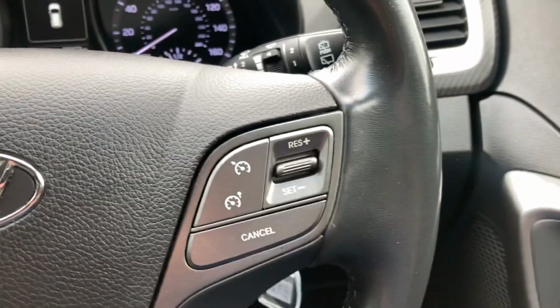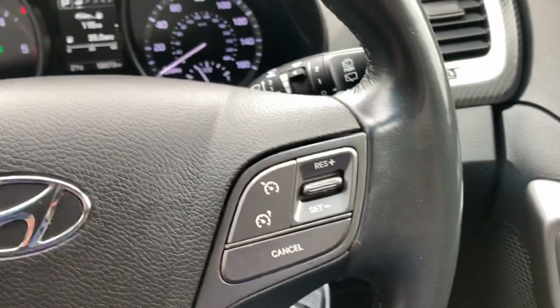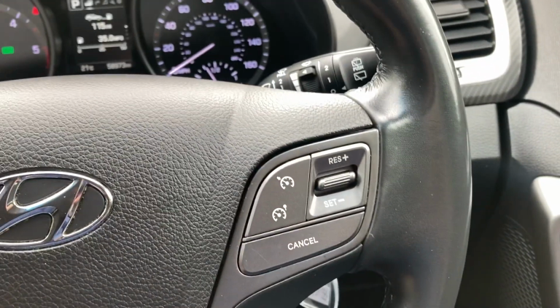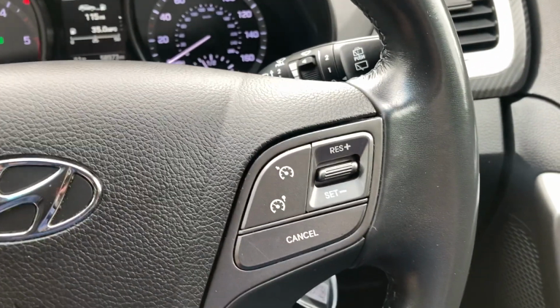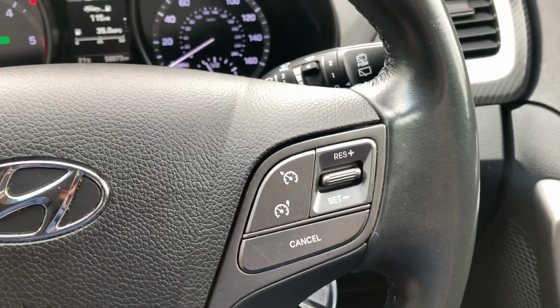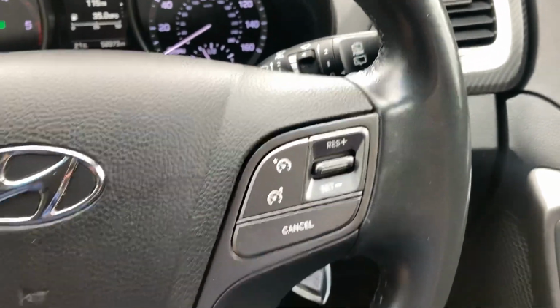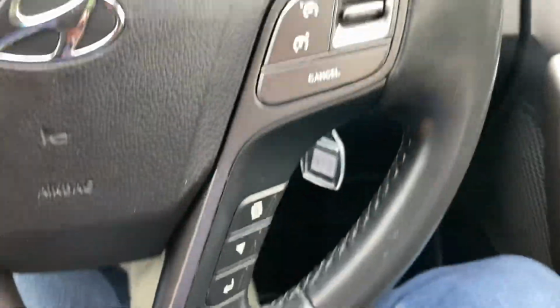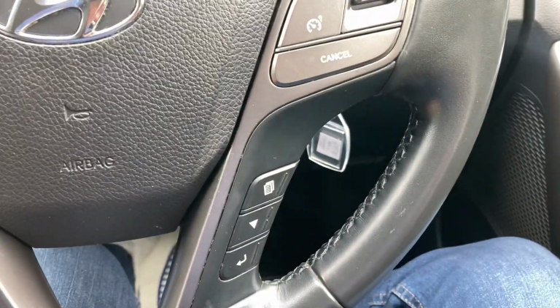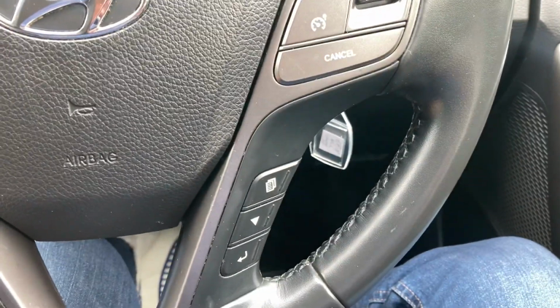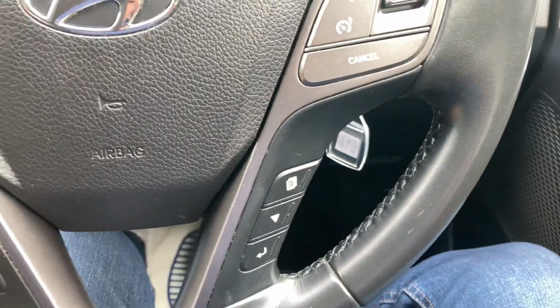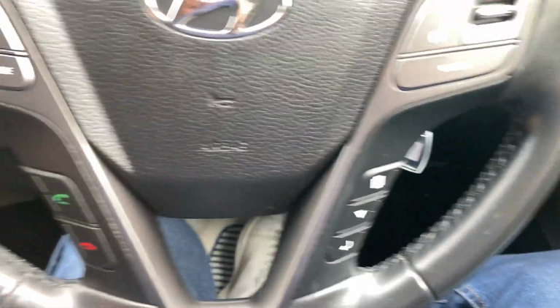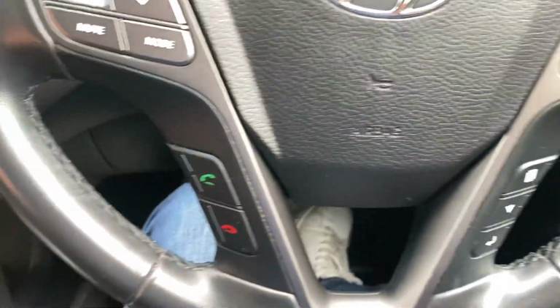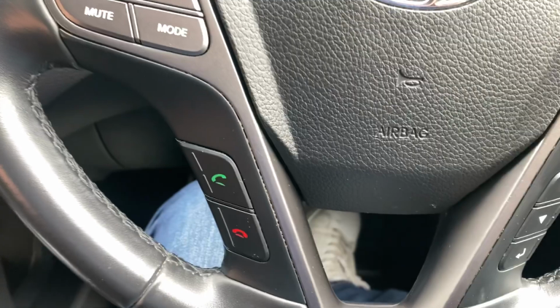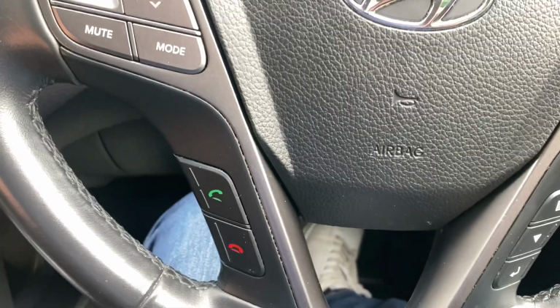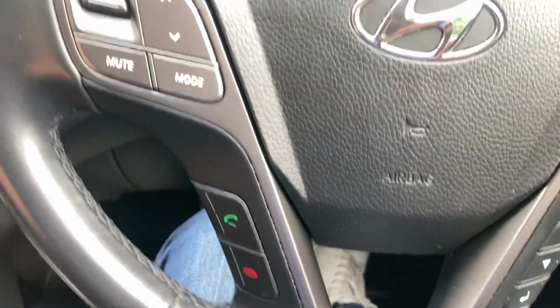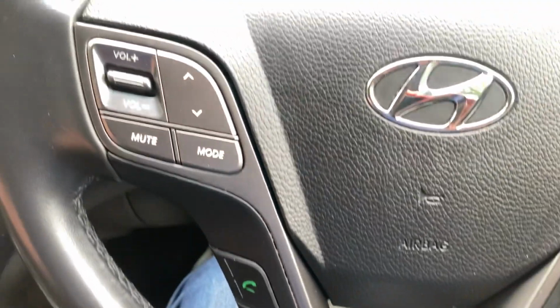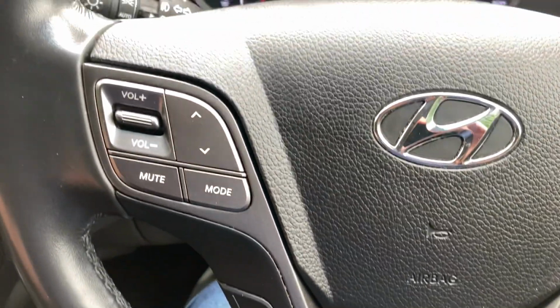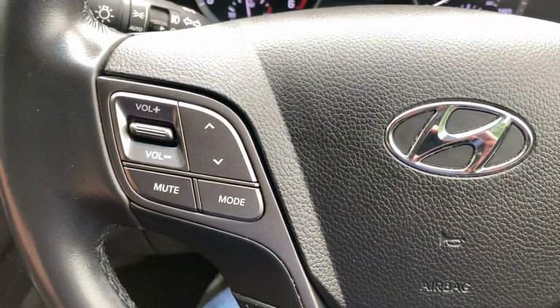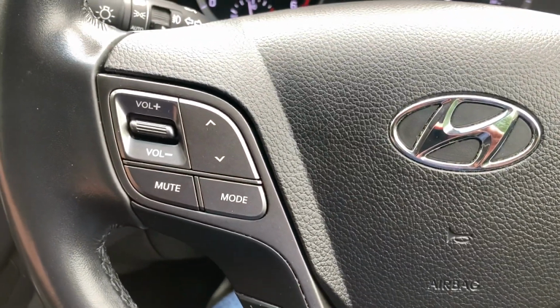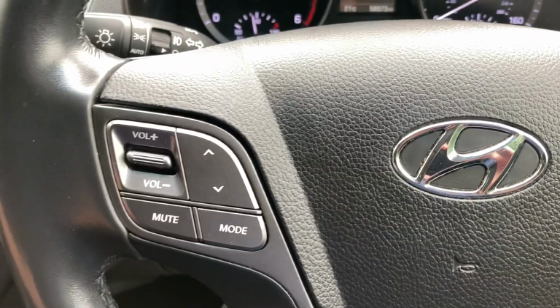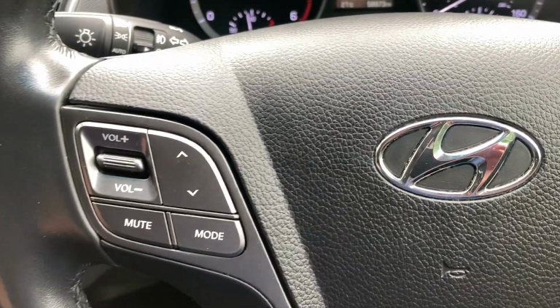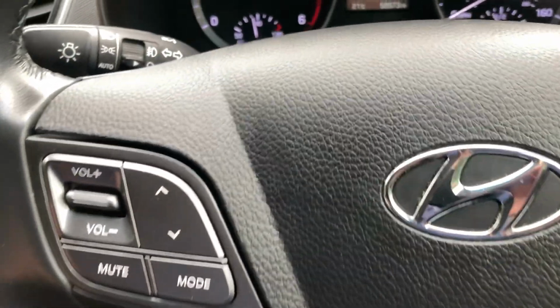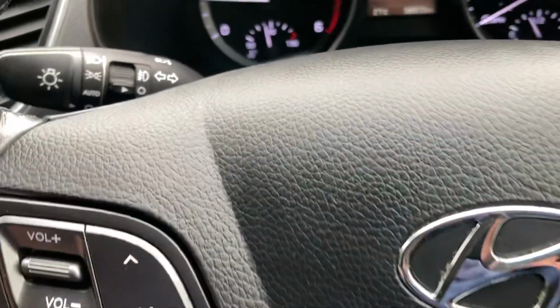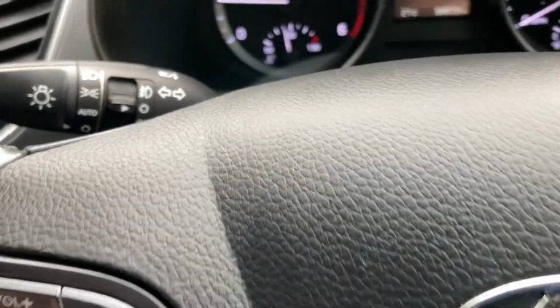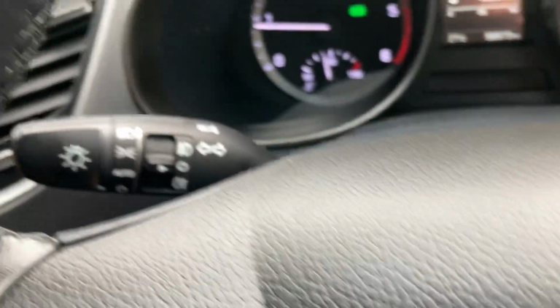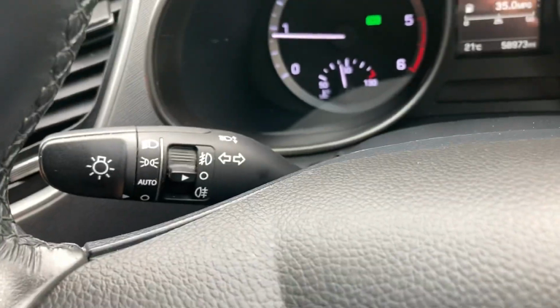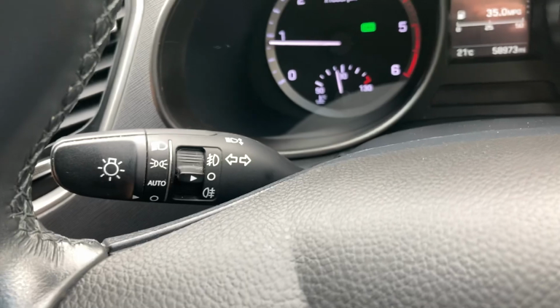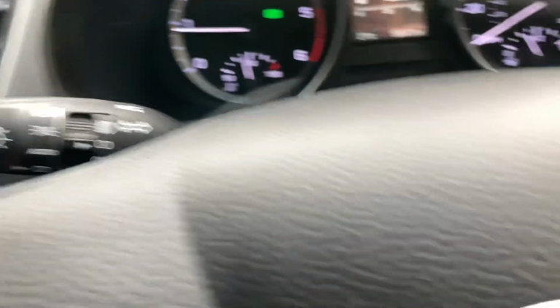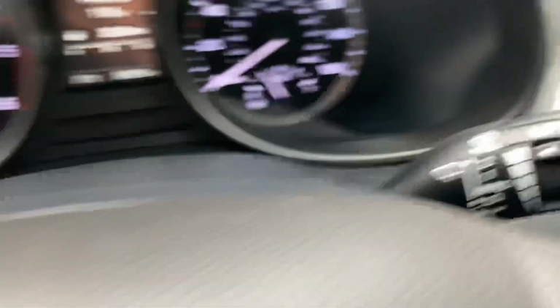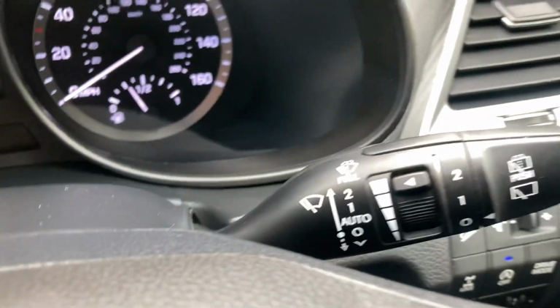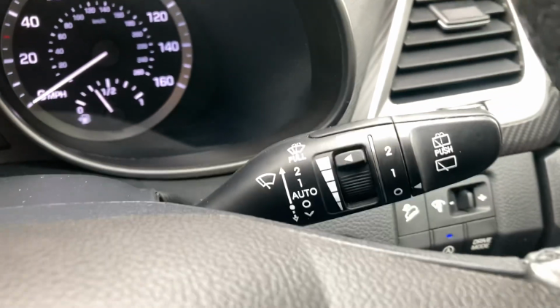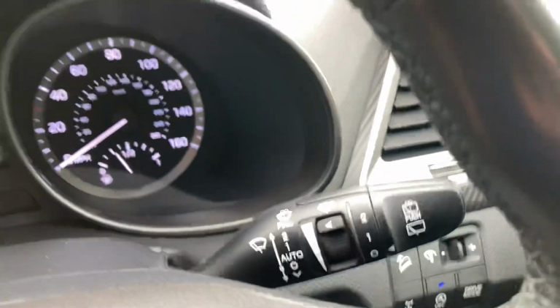On the steering wheel you've got your cruise control, onboard computer, Bluetooth and audio buttons. Got automatic headlights and wipers.